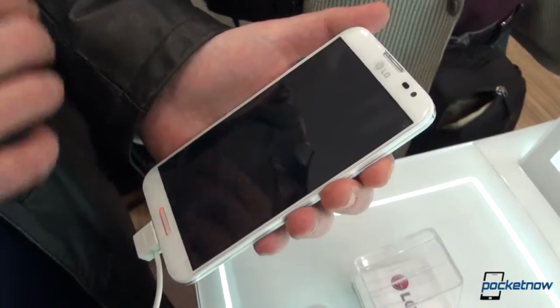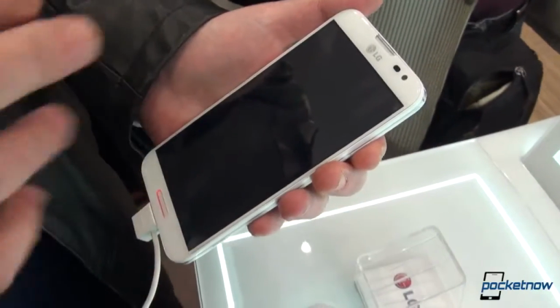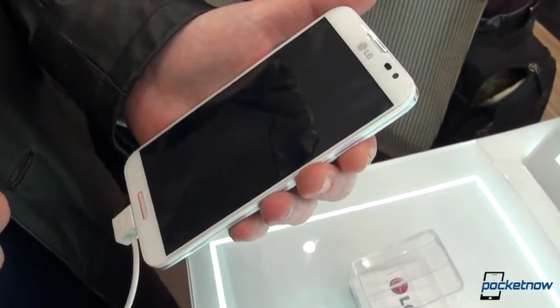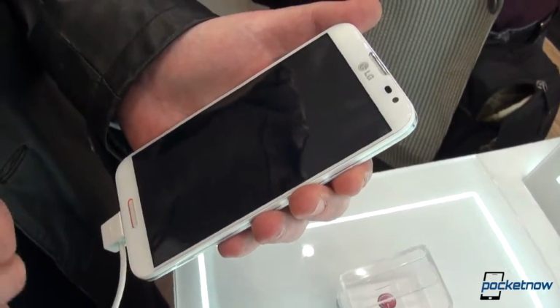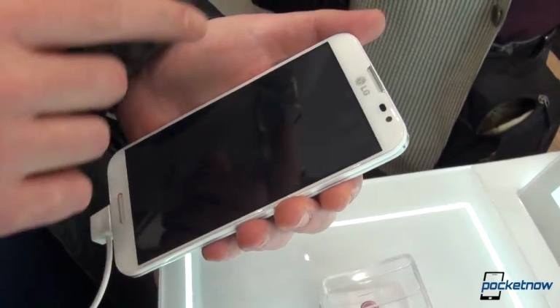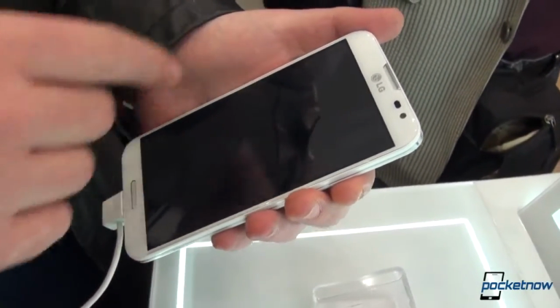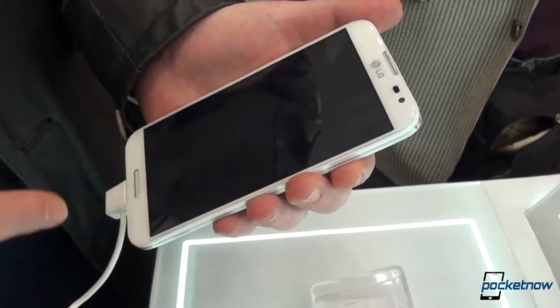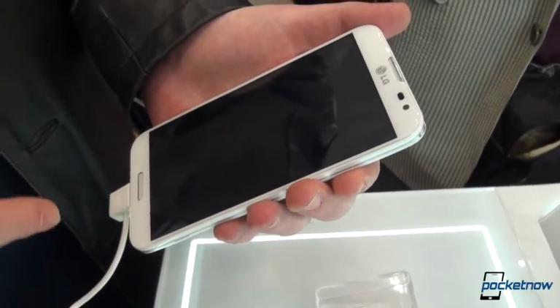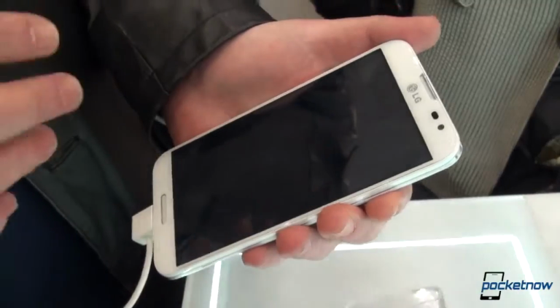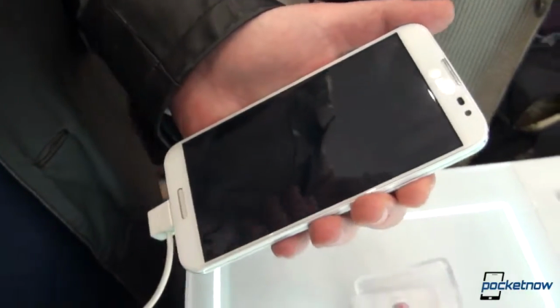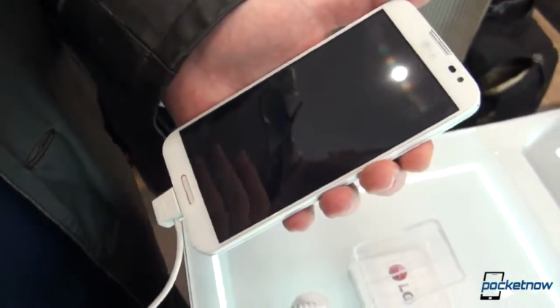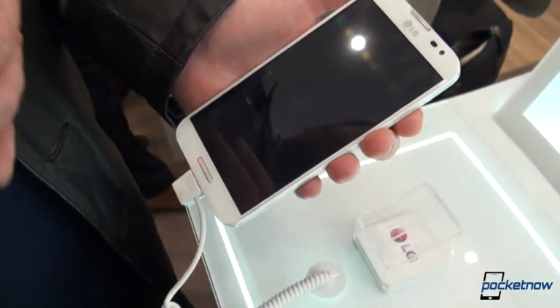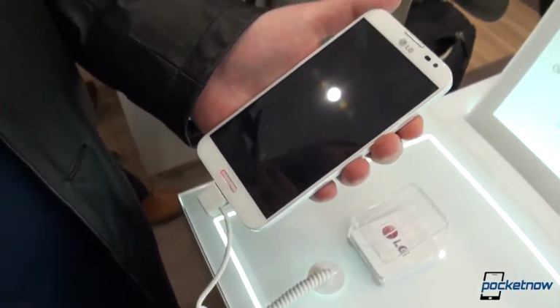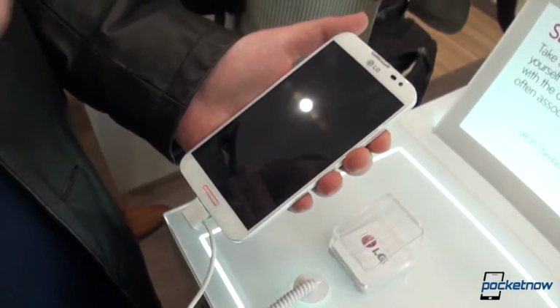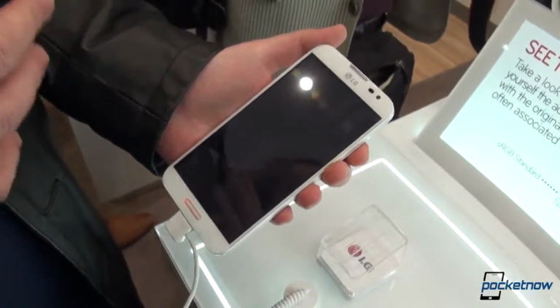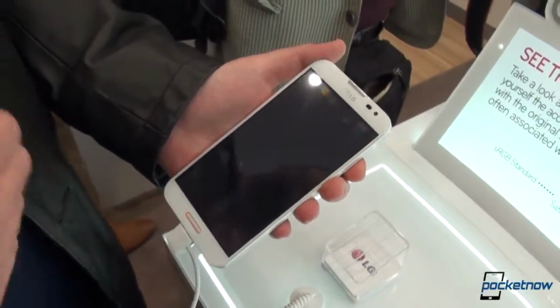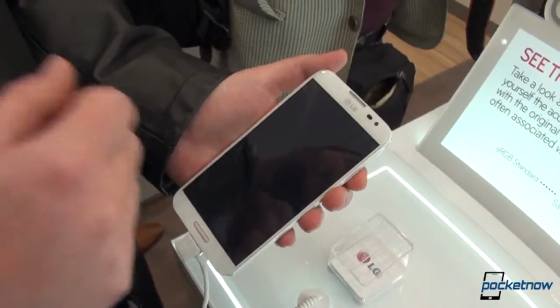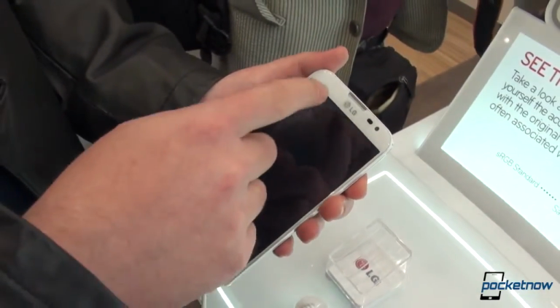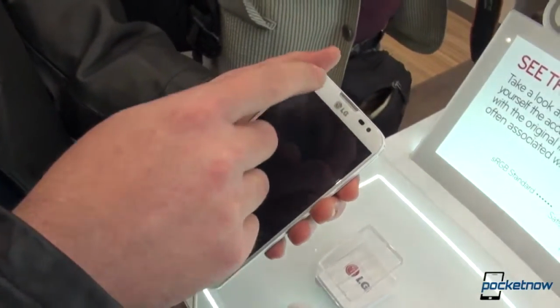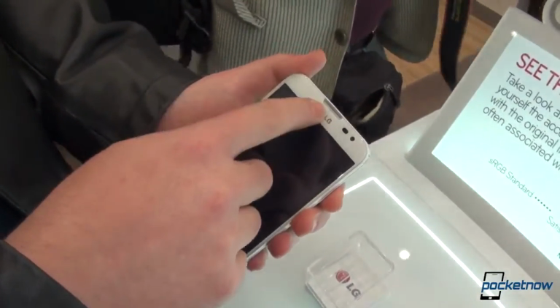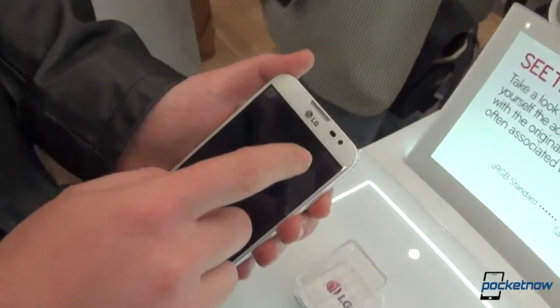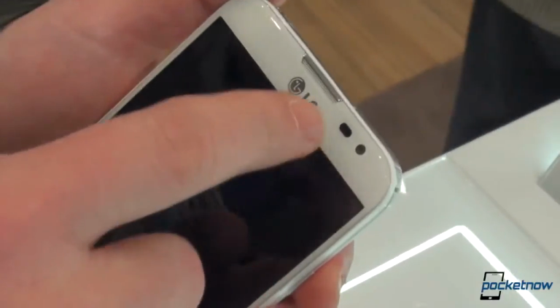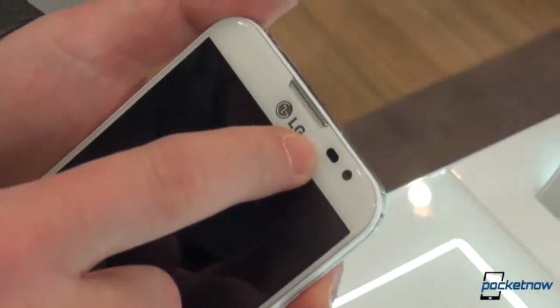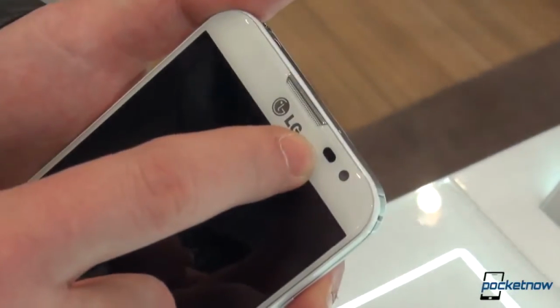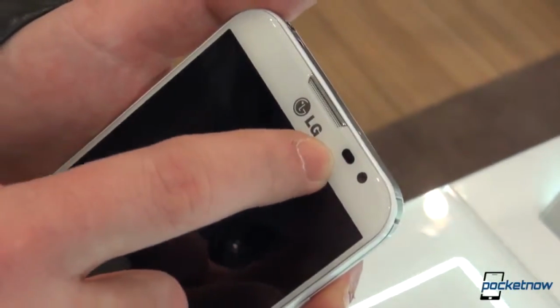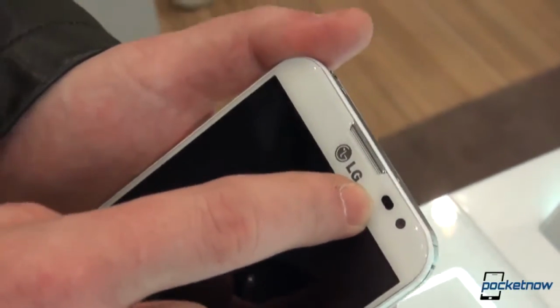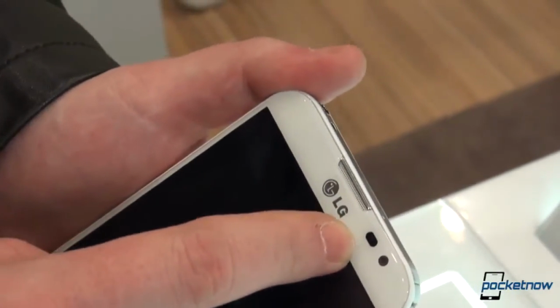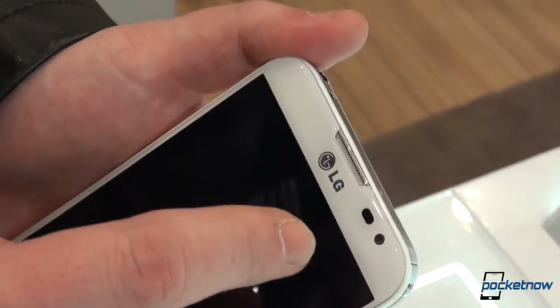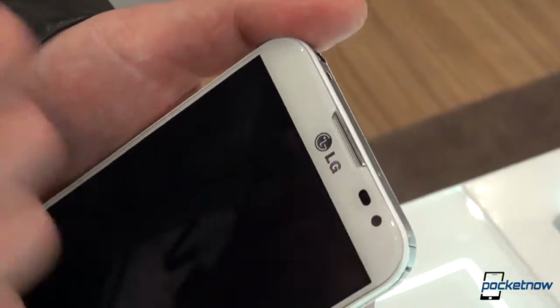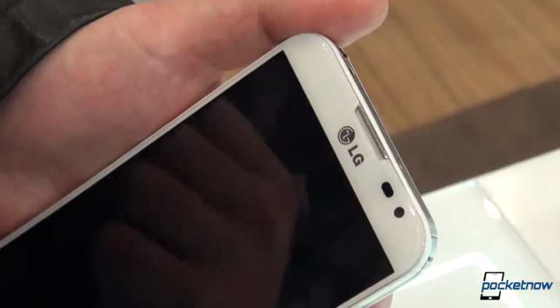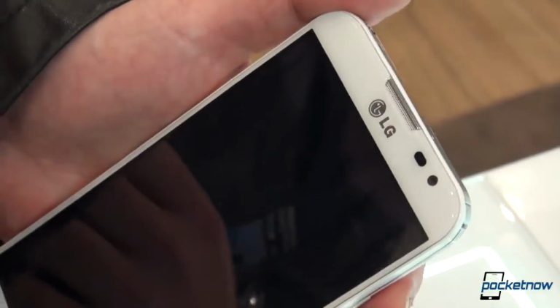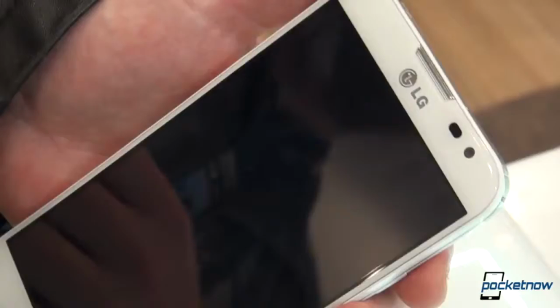Talking about specifications, we have a 5.5-inch IPS Full HD display with 400 ppi. On the top we have a headset, an ambient light sensor, a proximity sensor, and a 2.1 megapixel front-facing shooter.